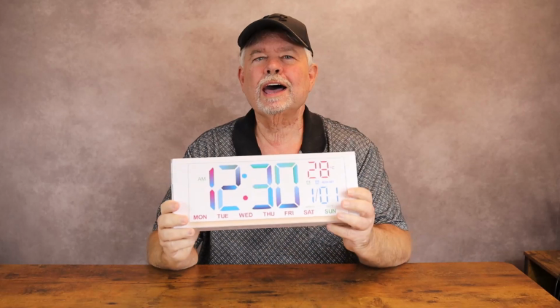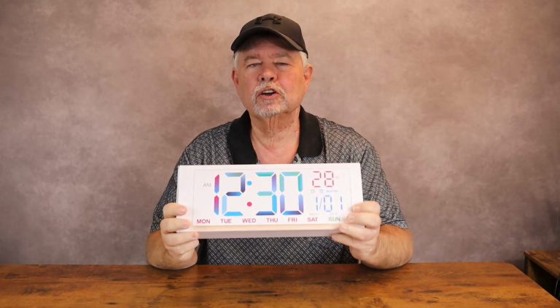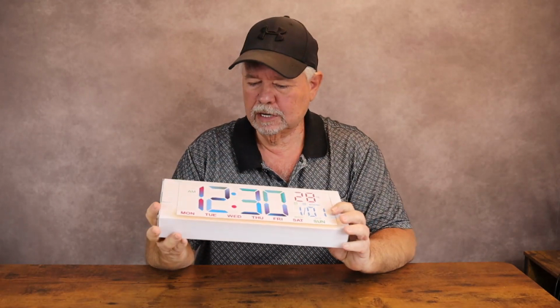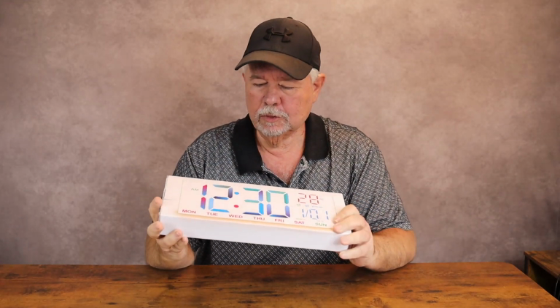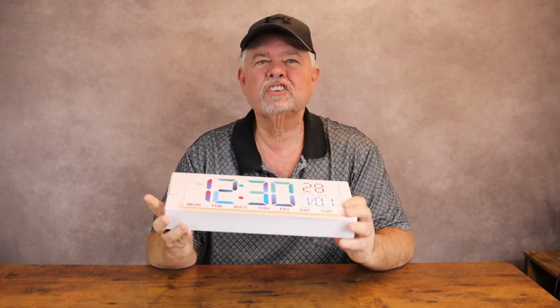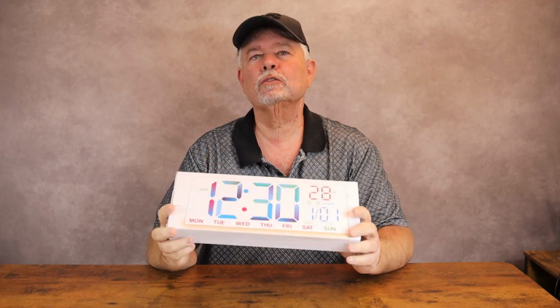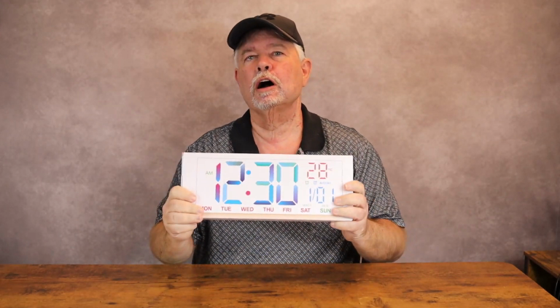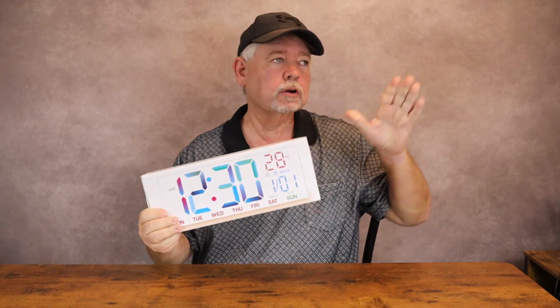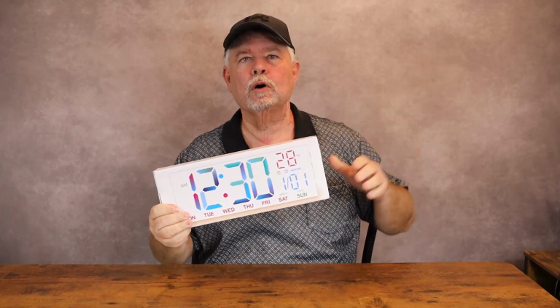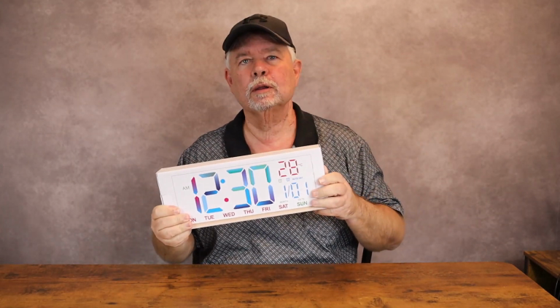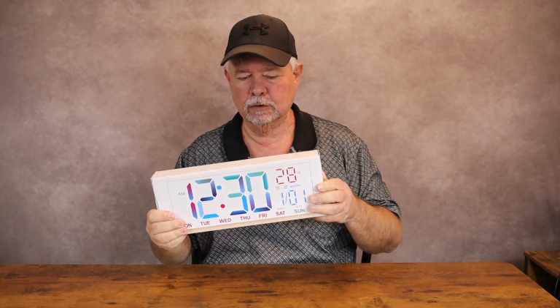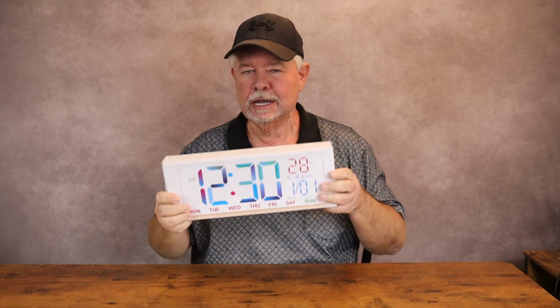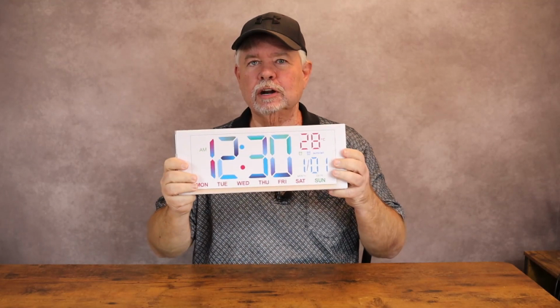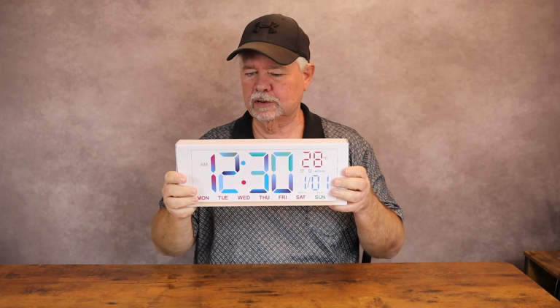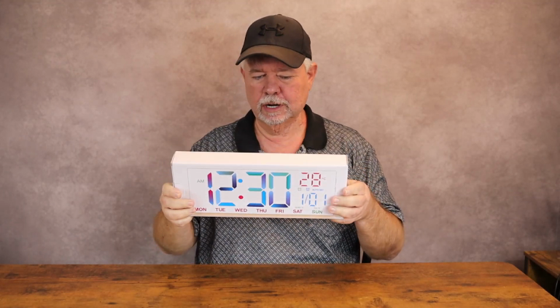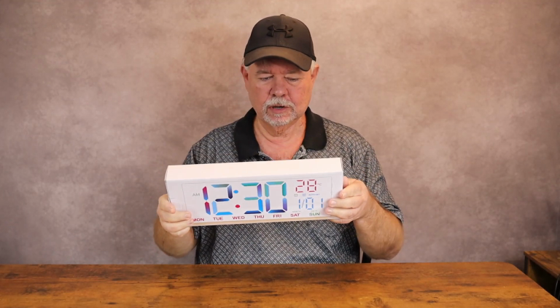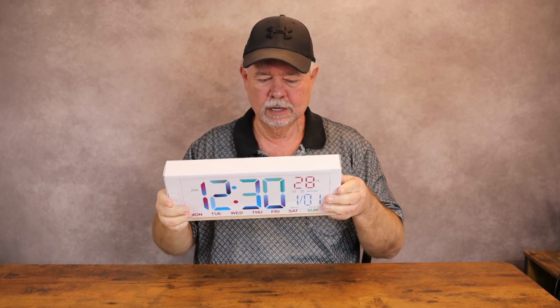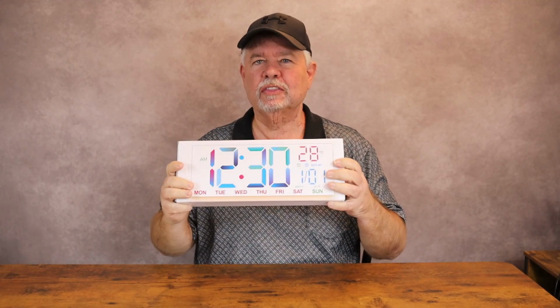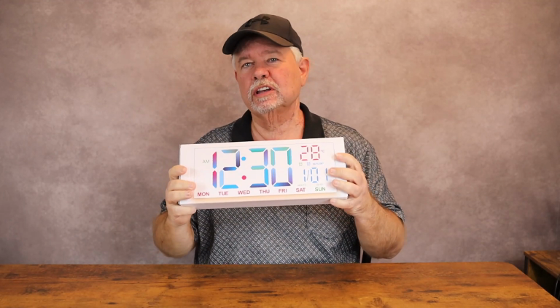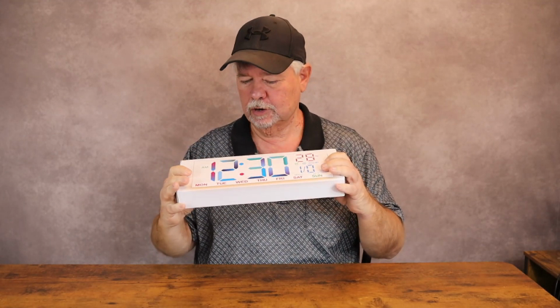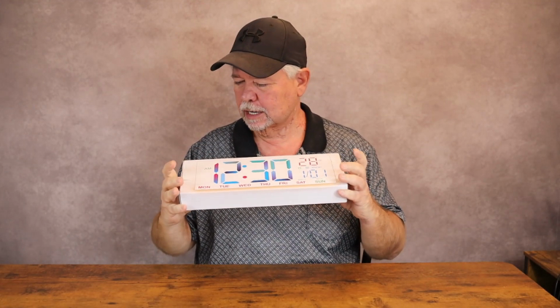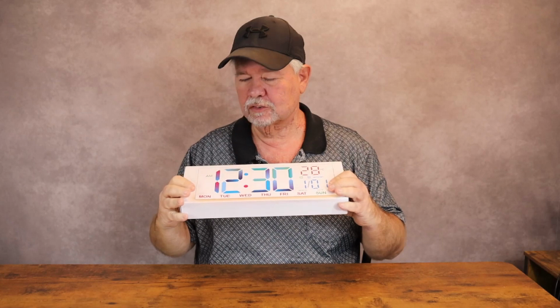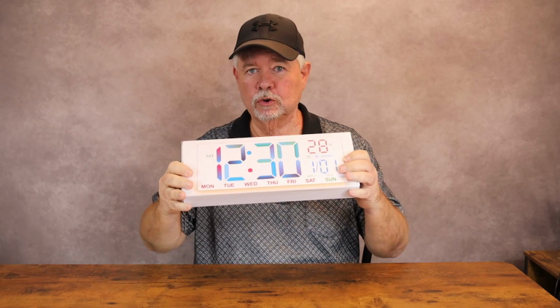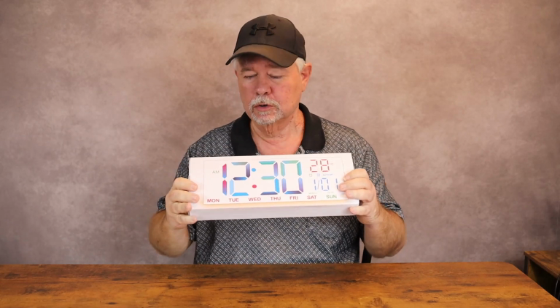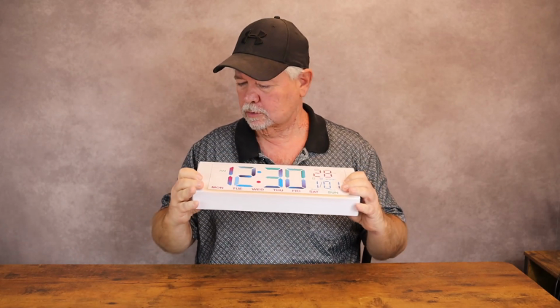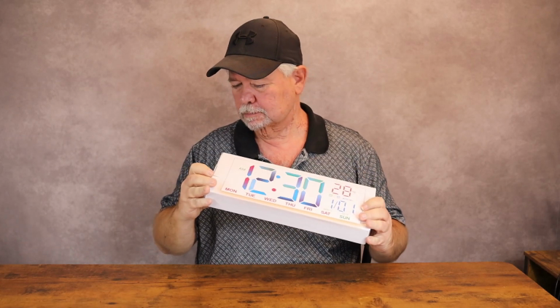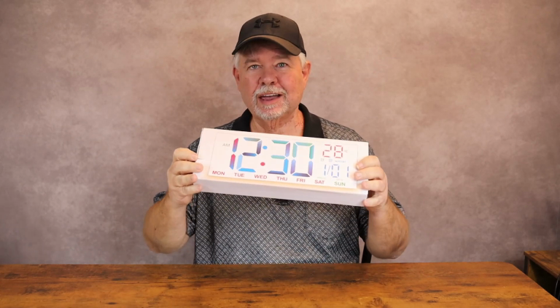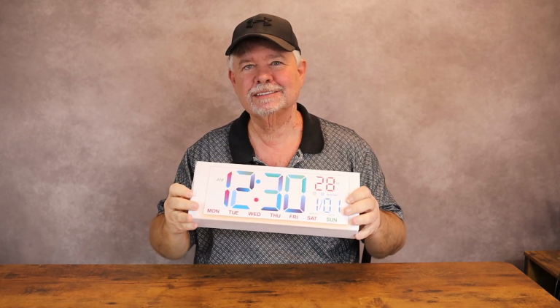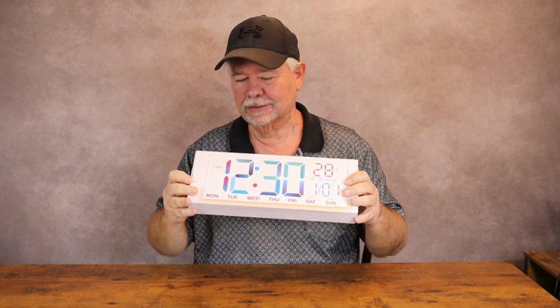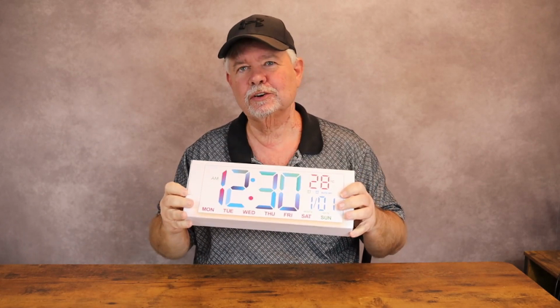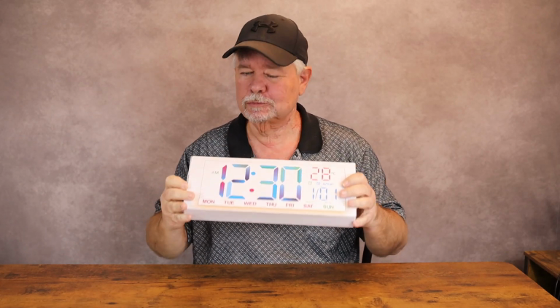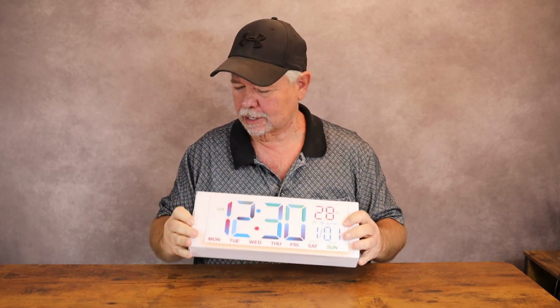I have been looking for a large digital clock to put on the wall in the bathroom and ran across this one on Amazon, so I thought I would give it a try and show you what I find. Let's get it opened up and check it out.